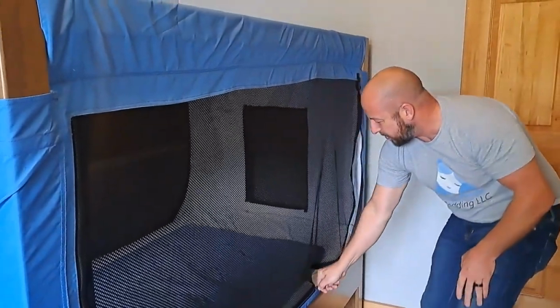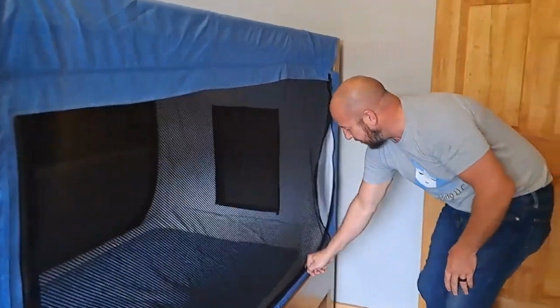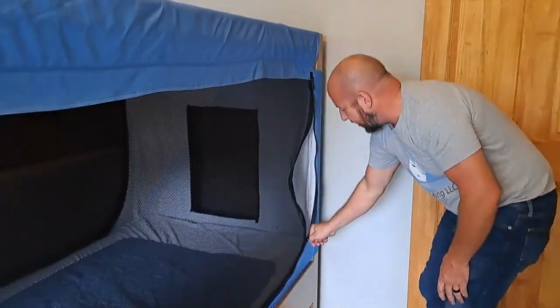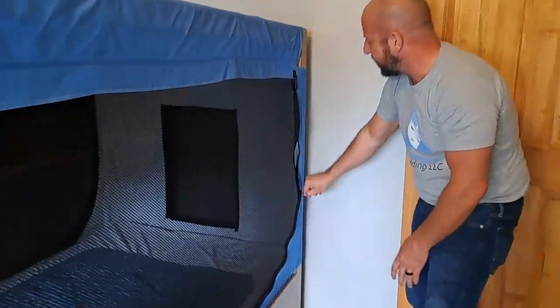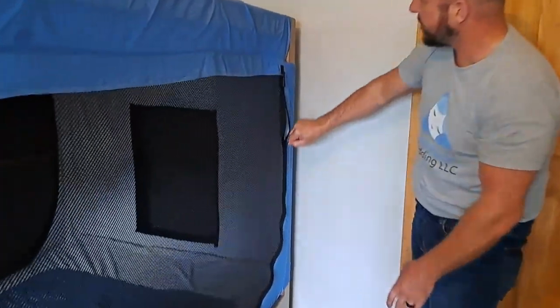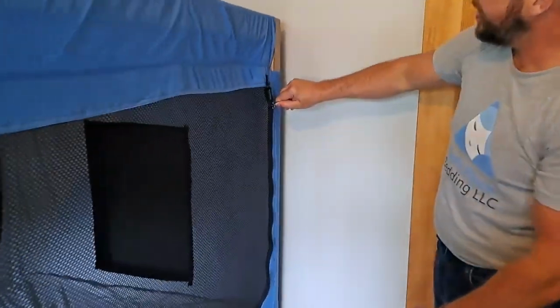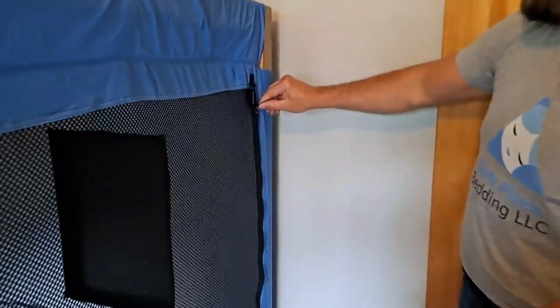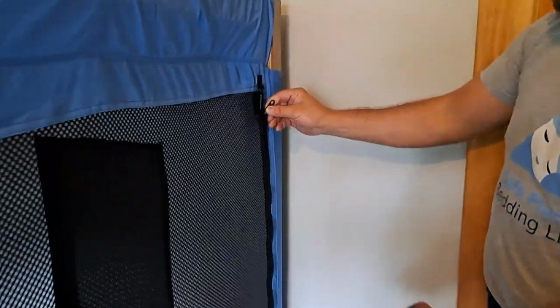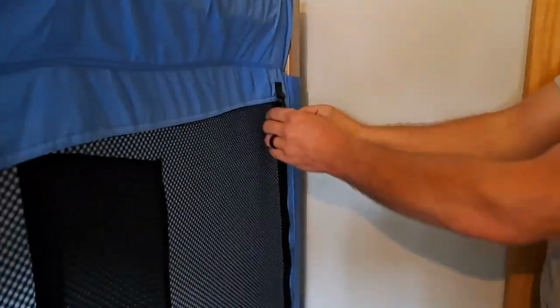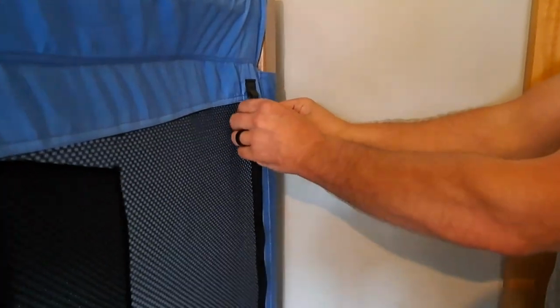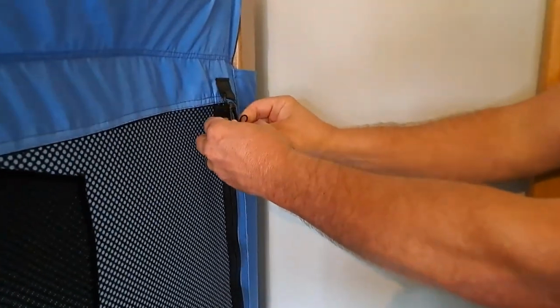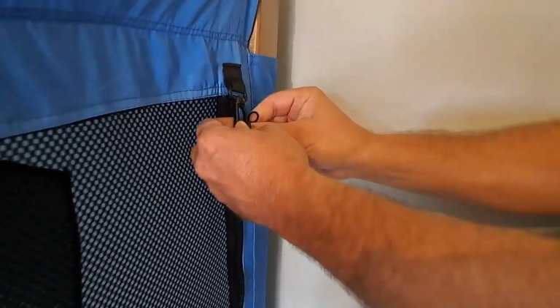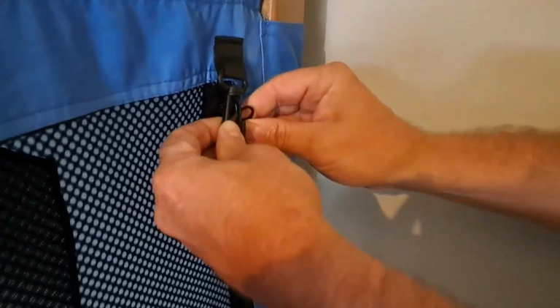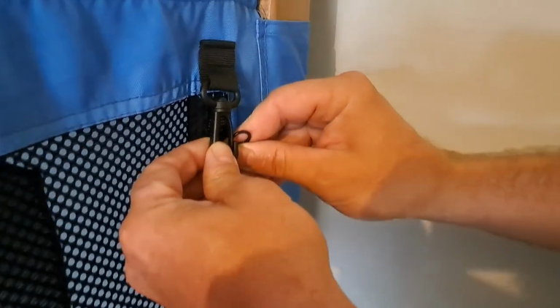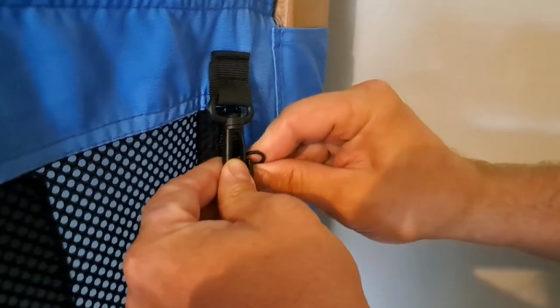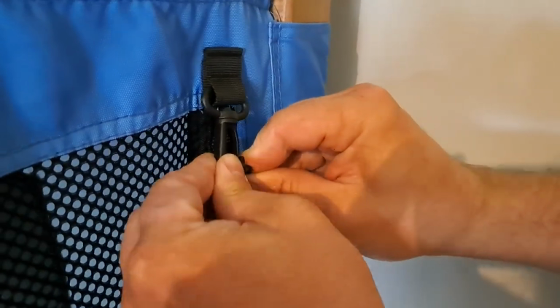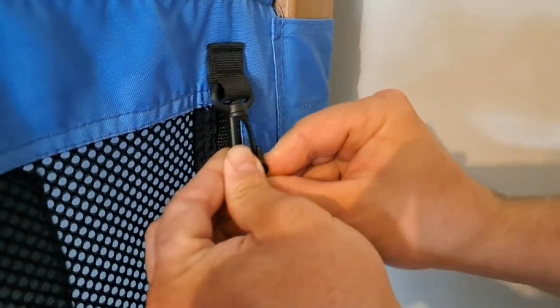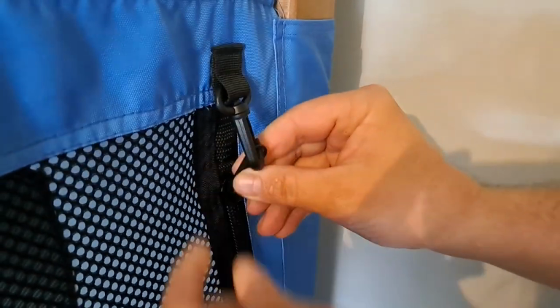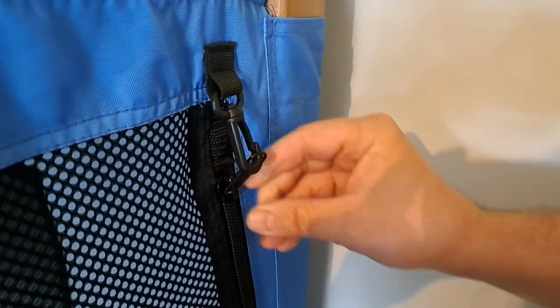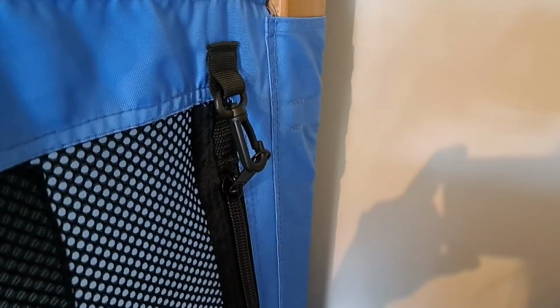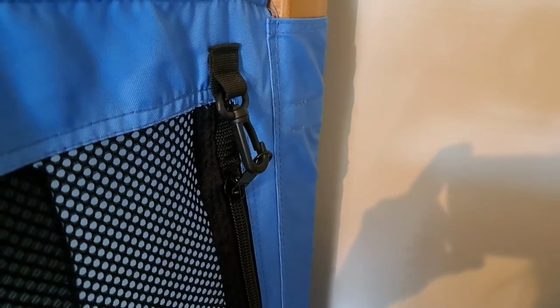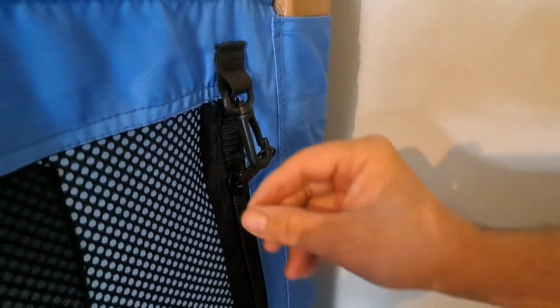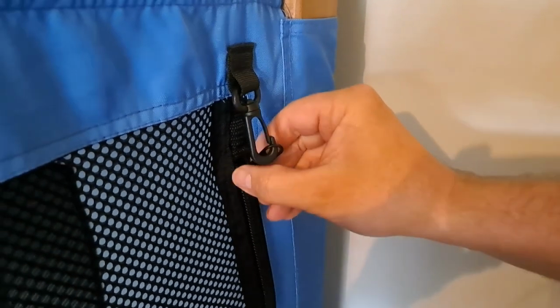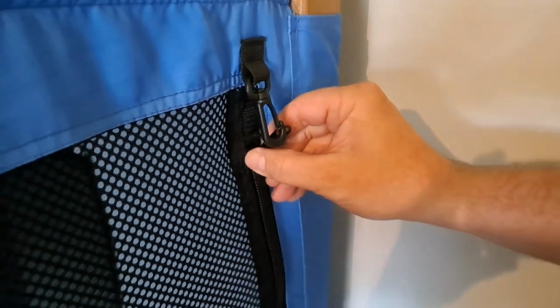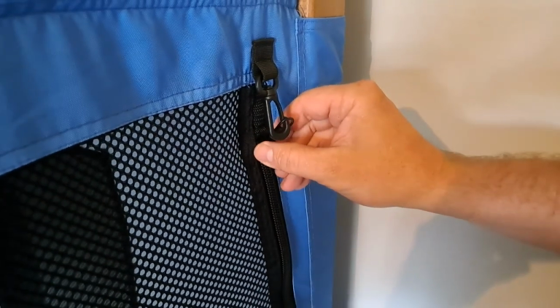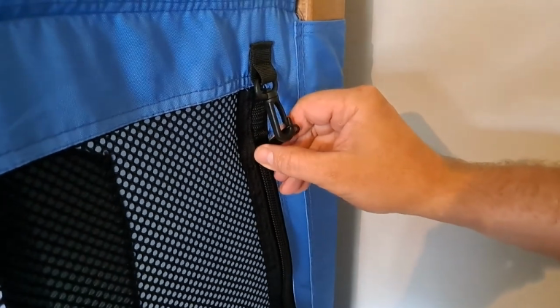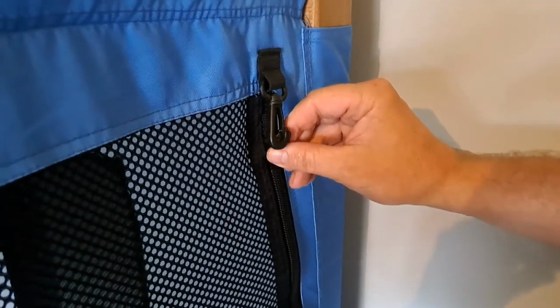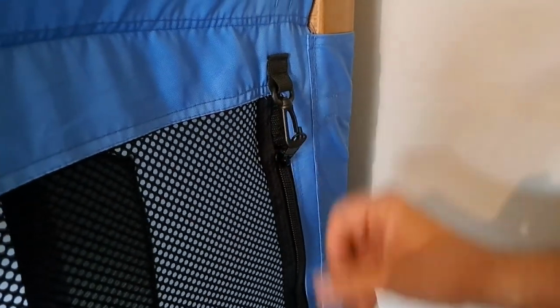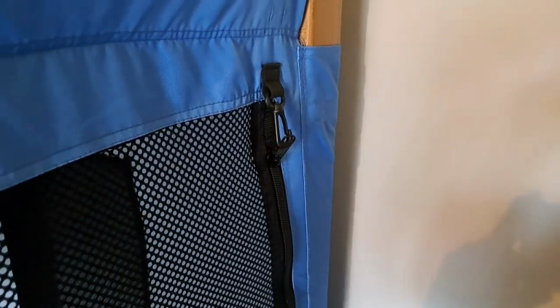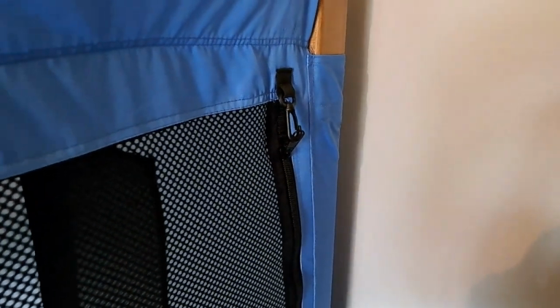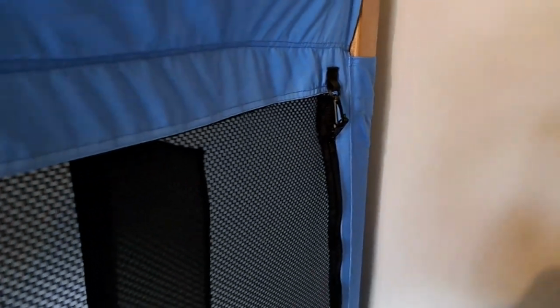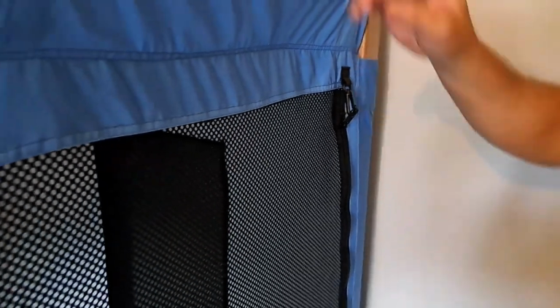Our zipper is pulling here — pull right up here and the clip is right here. All you need to do is push it through that eyelet and that'll keep the zipper securely in place during the night, so you don't have to worry about it unzipping at all on your top.